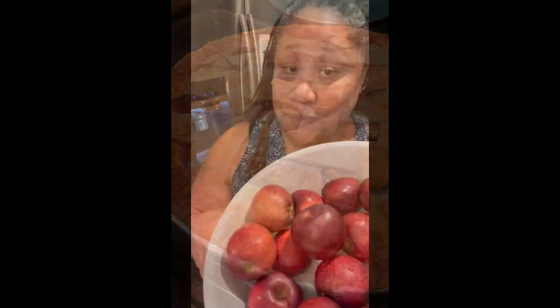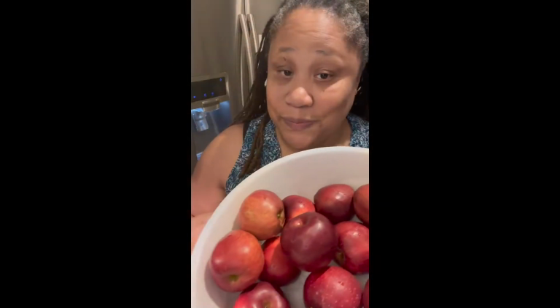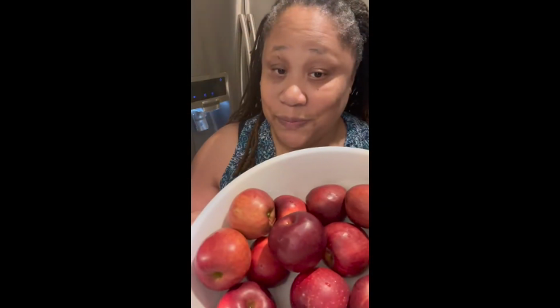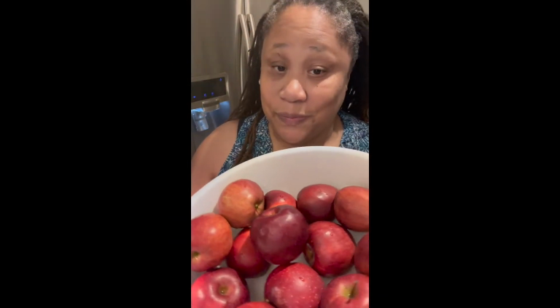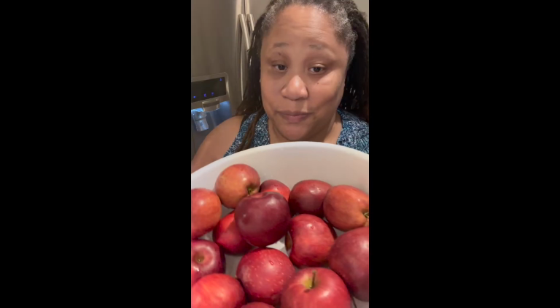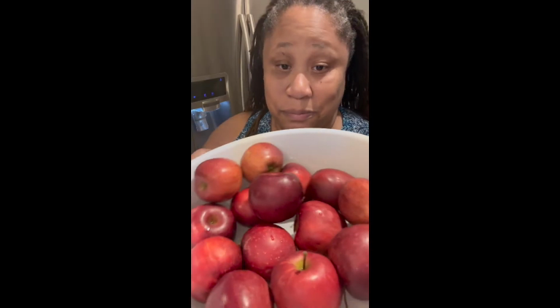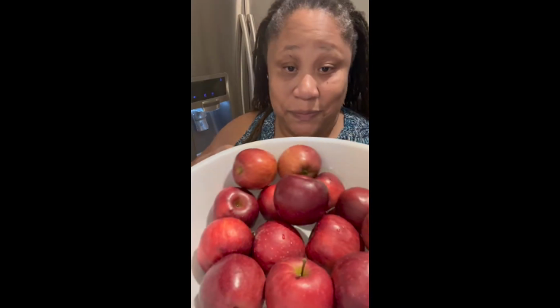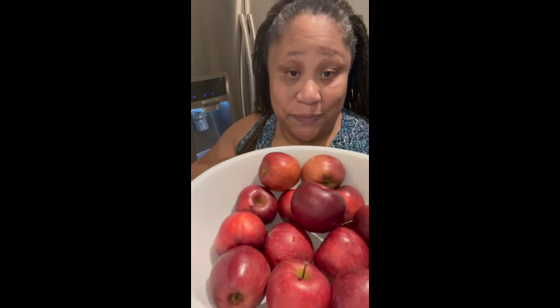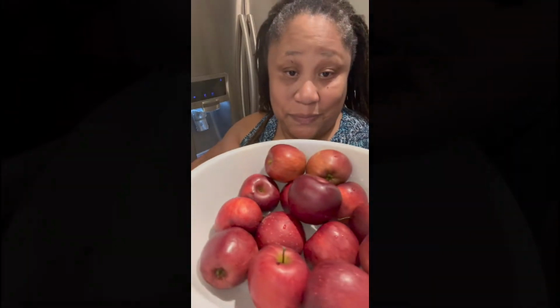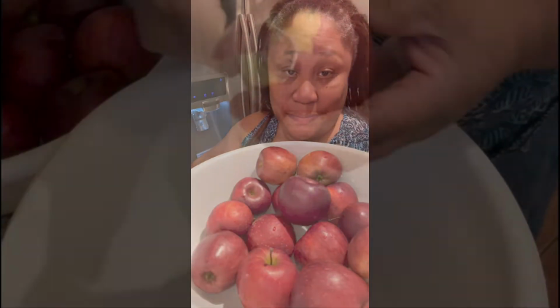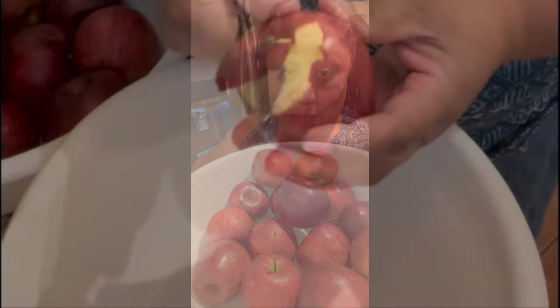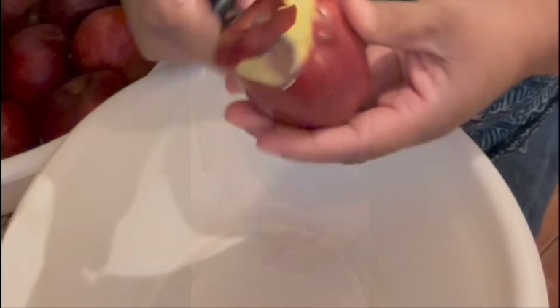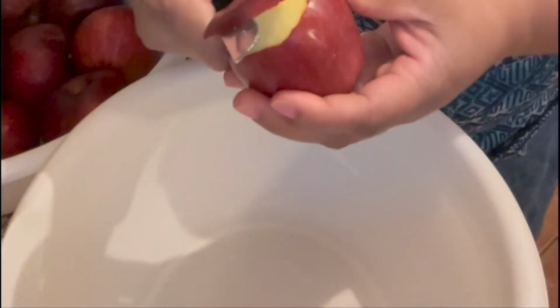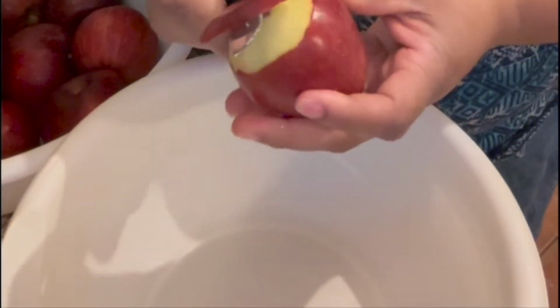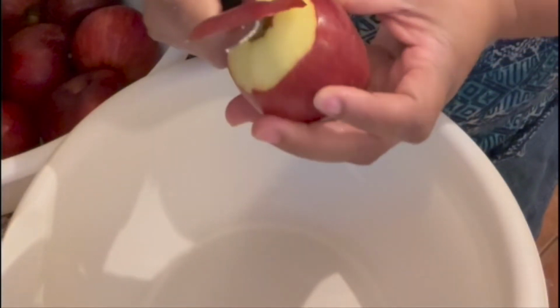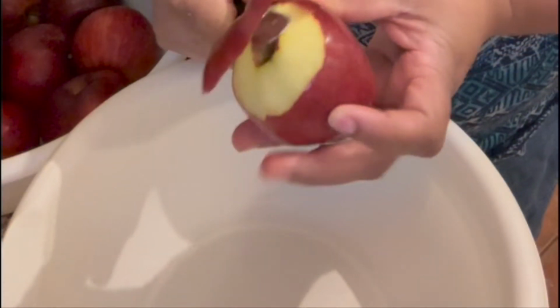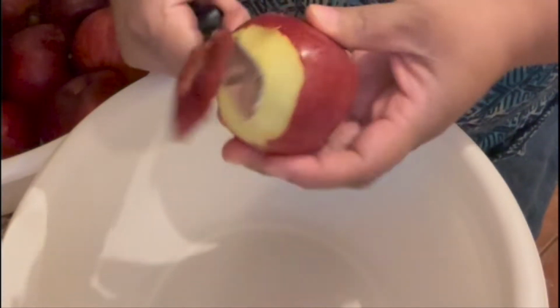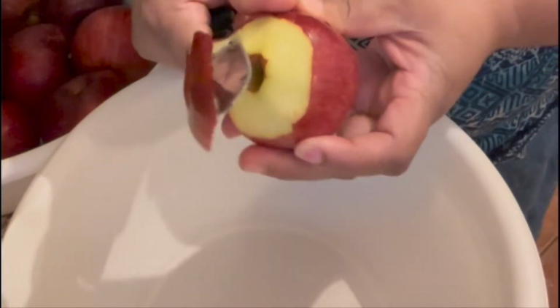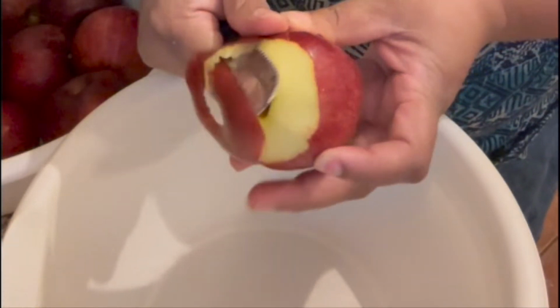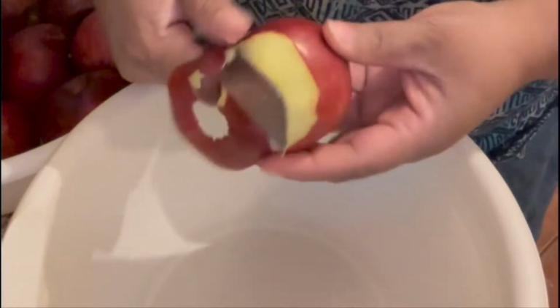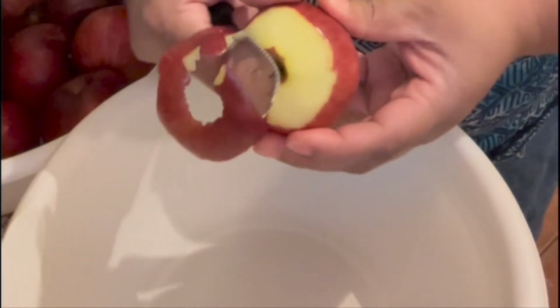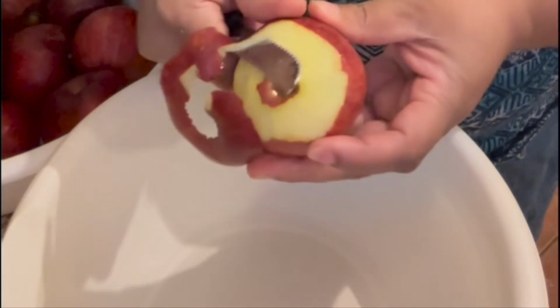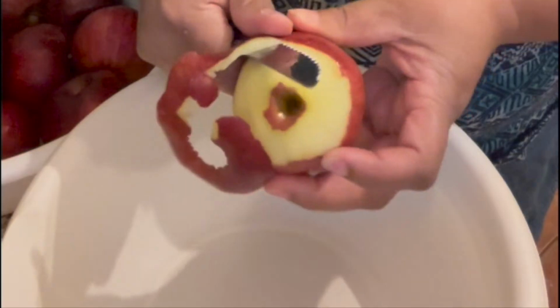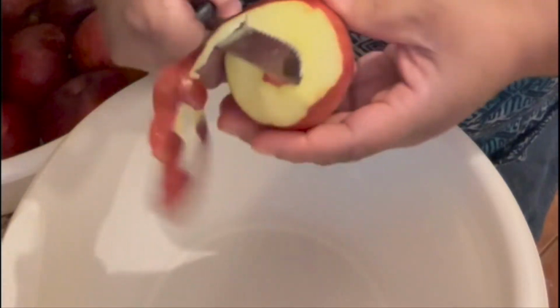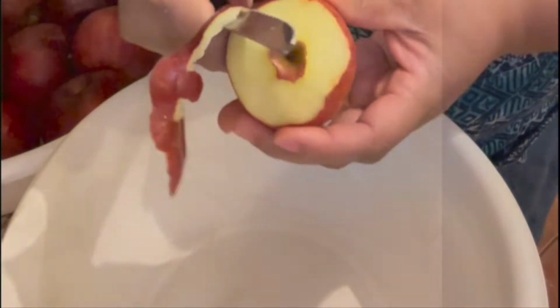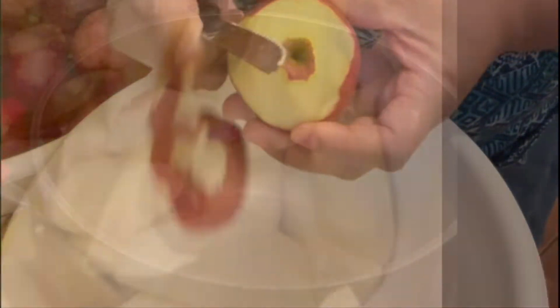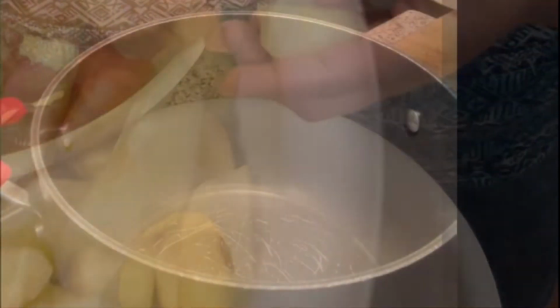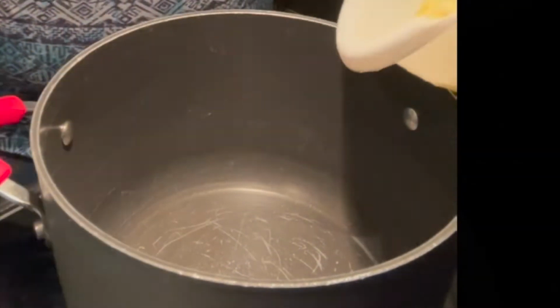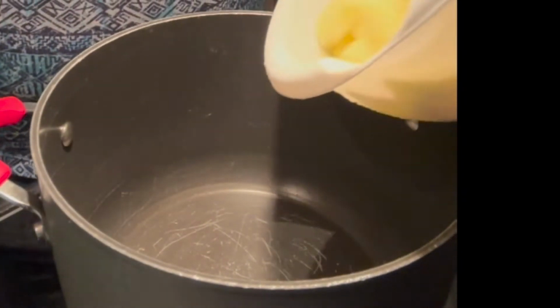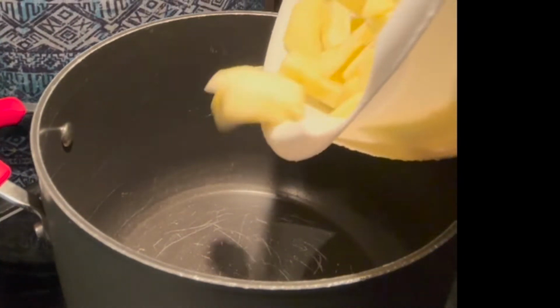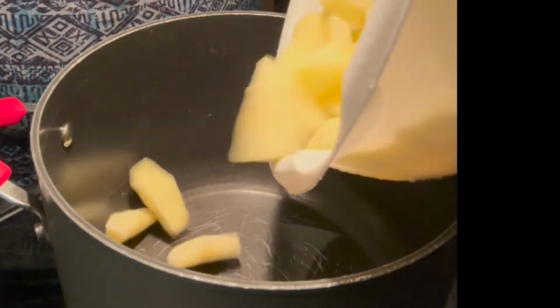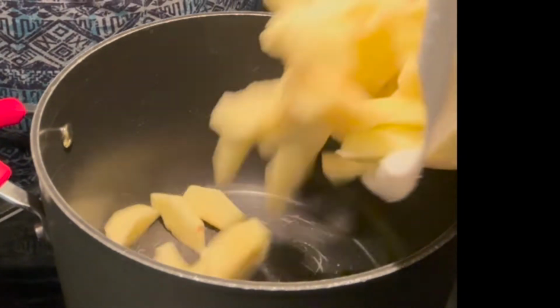I got my apples right here. I'm going to go ahead and remove the skin and then I'm going to slice them up into slices. Then I'm going to pour them into a large pot.